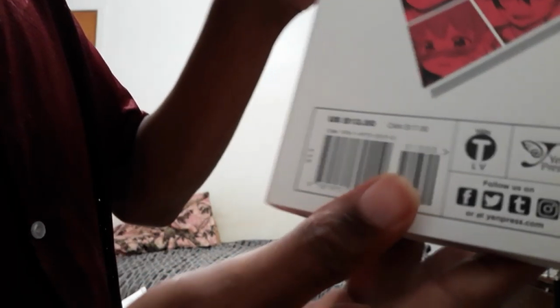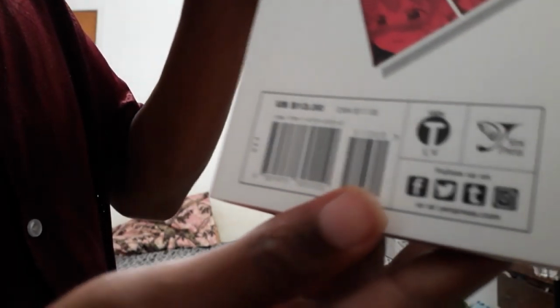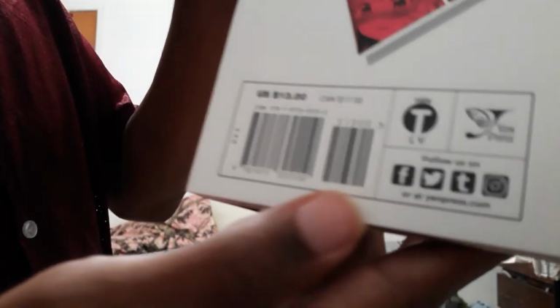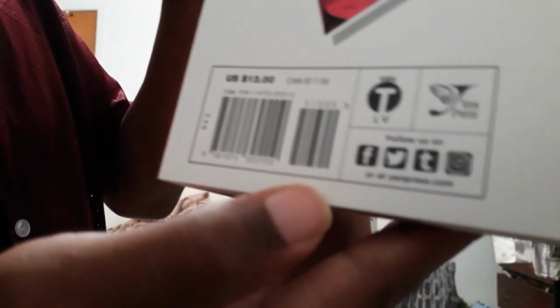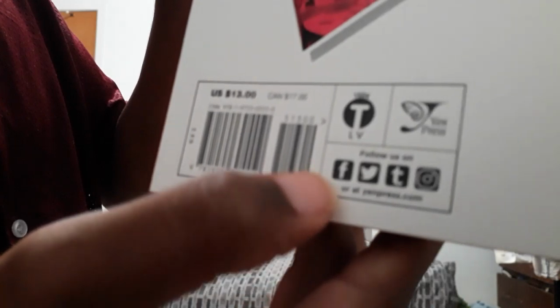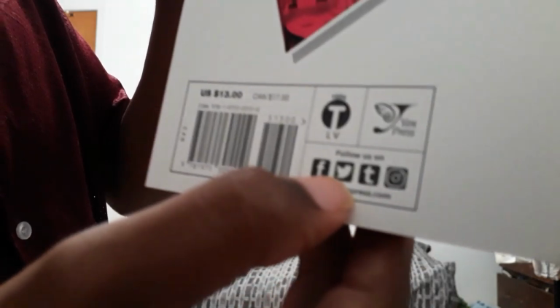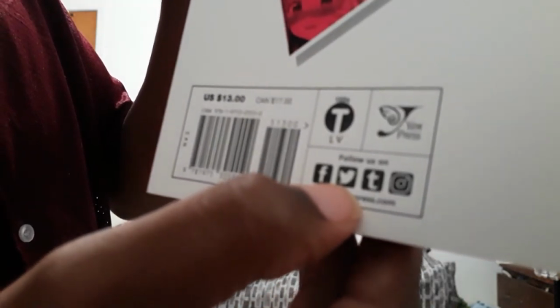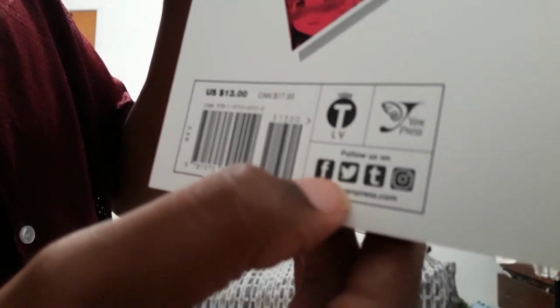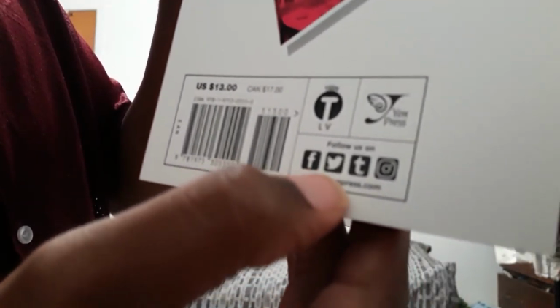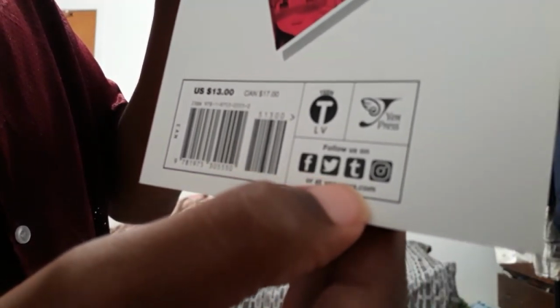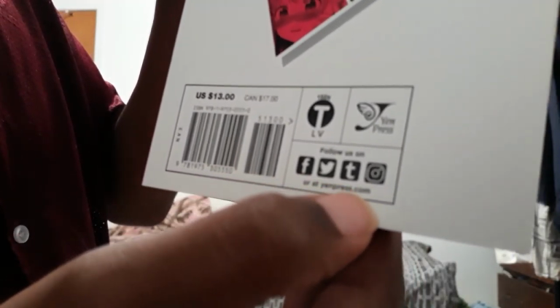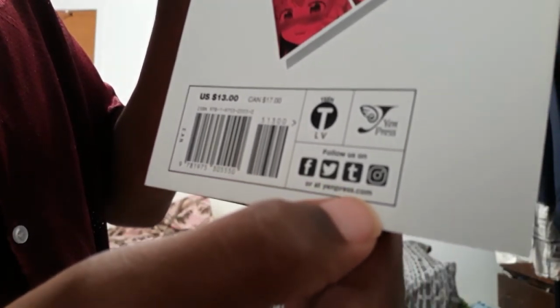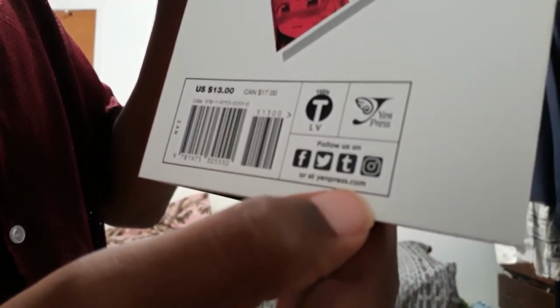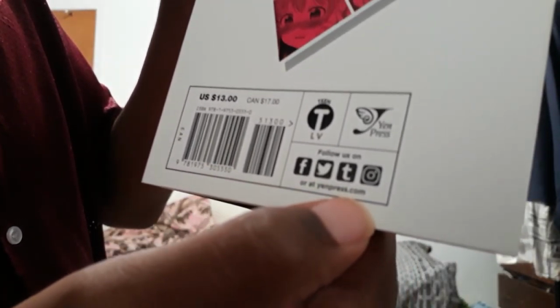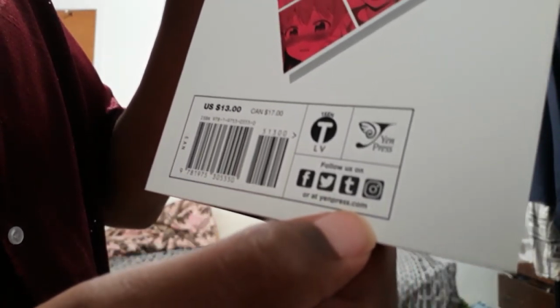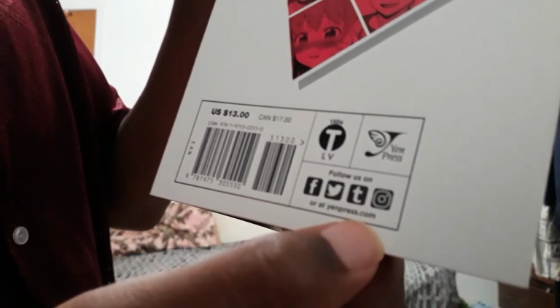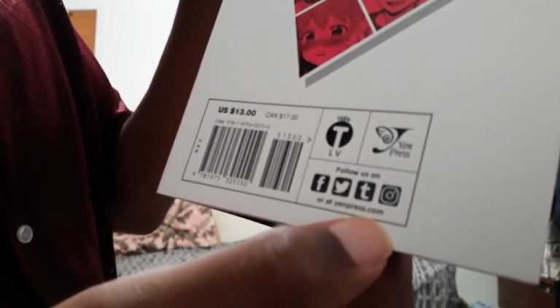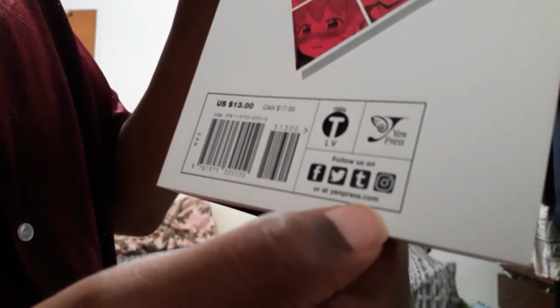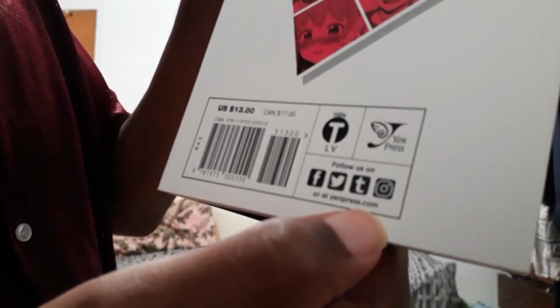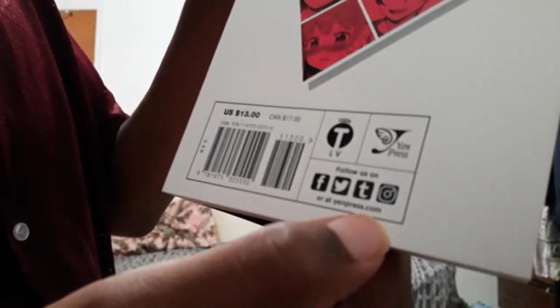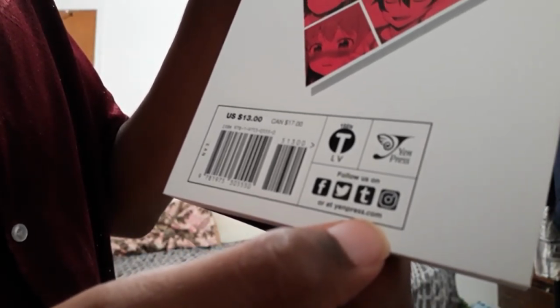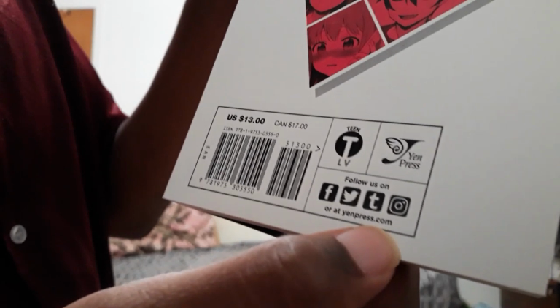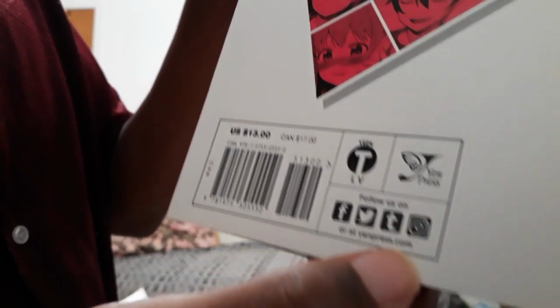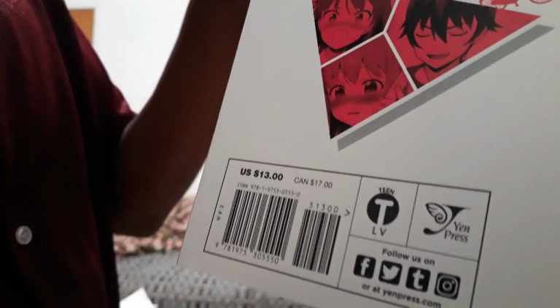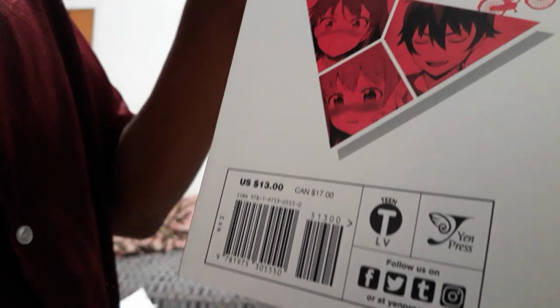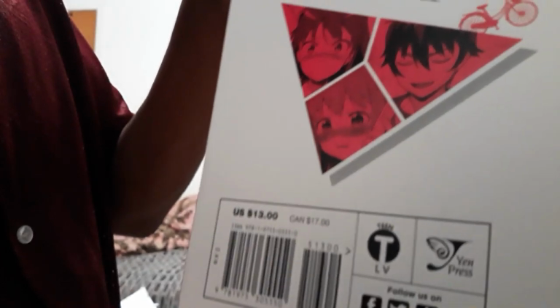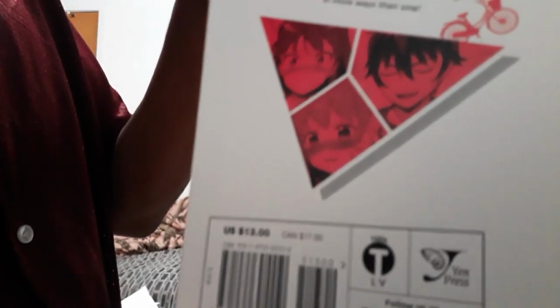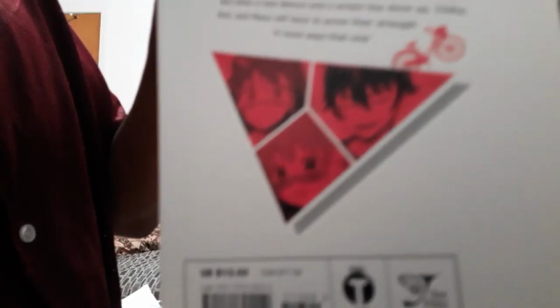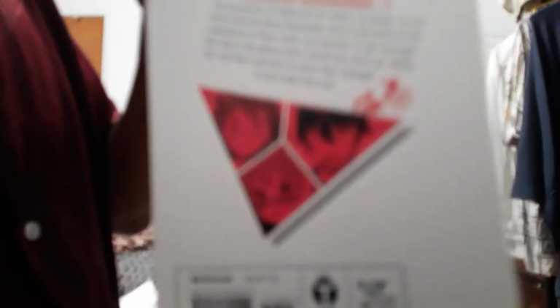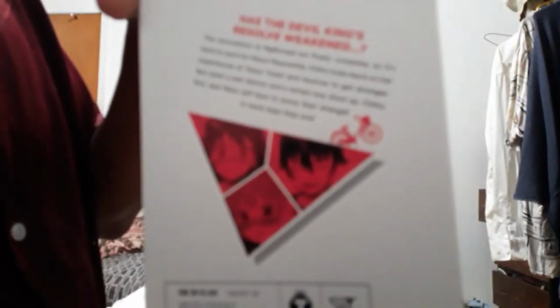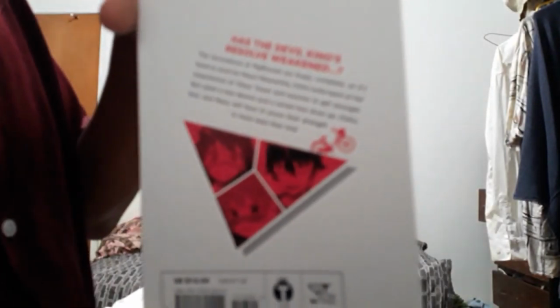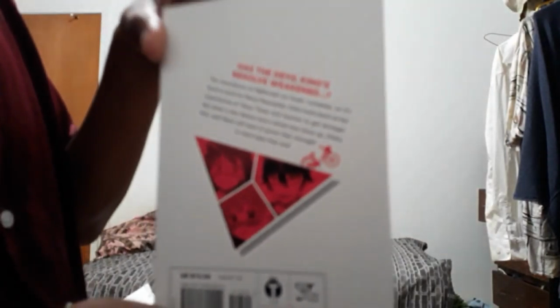Rated T for Teen. You can follow Yen Press on Facebook, Twitter, and Instagram. They don't have a YouTube channel, but you get it. It just tells you a little backstory about the manga.